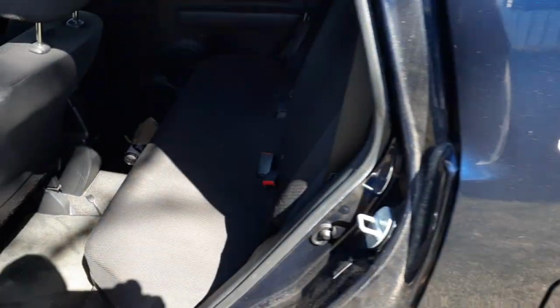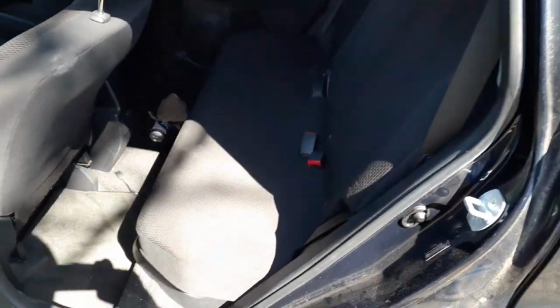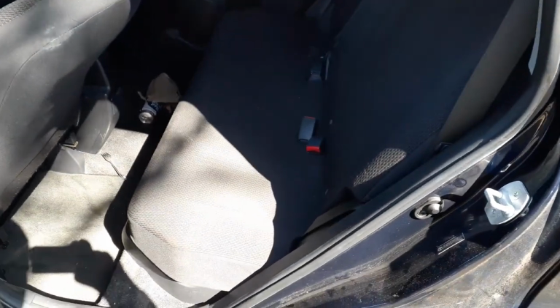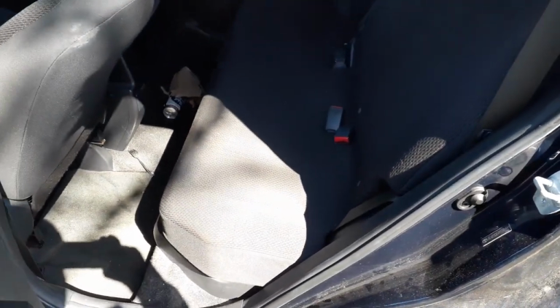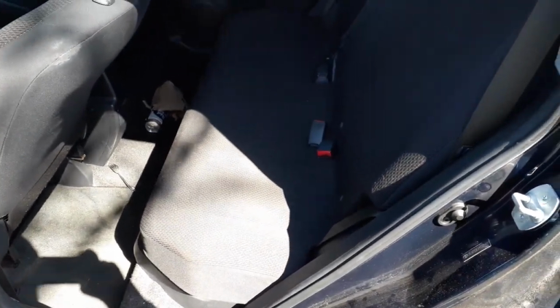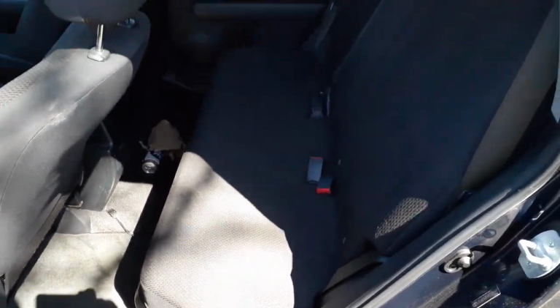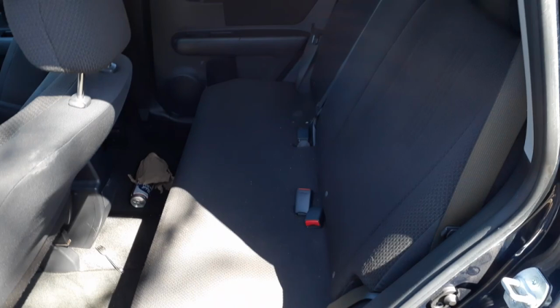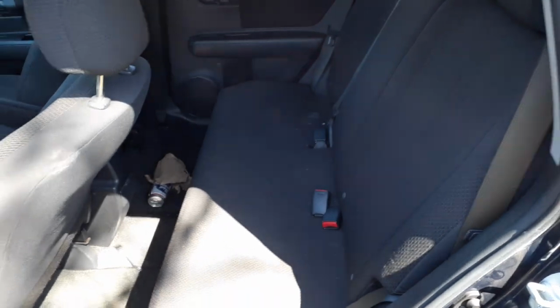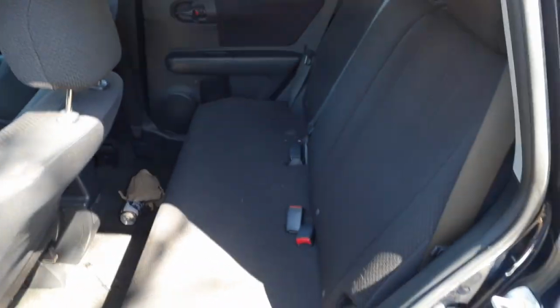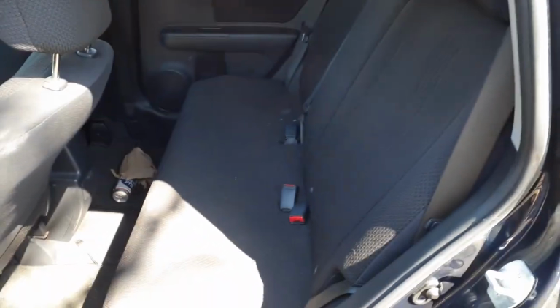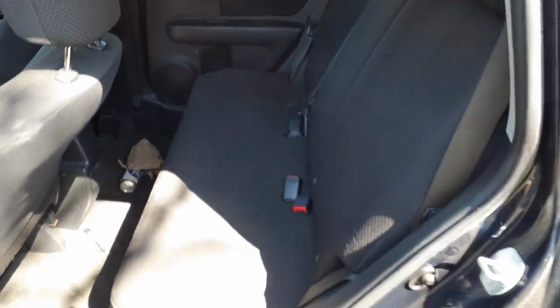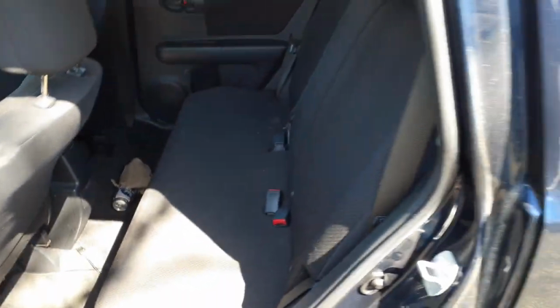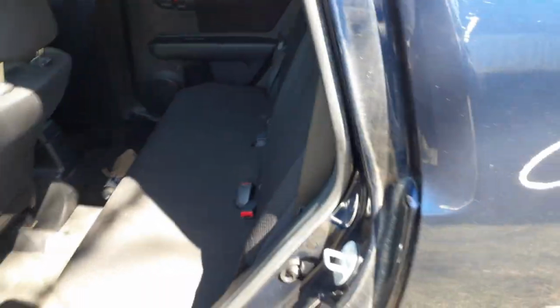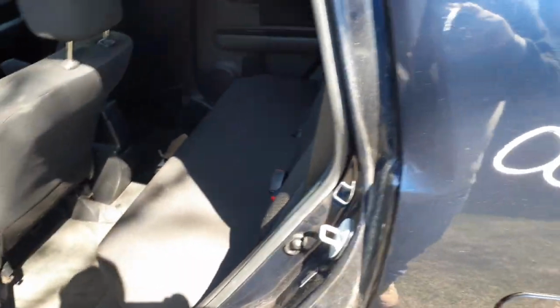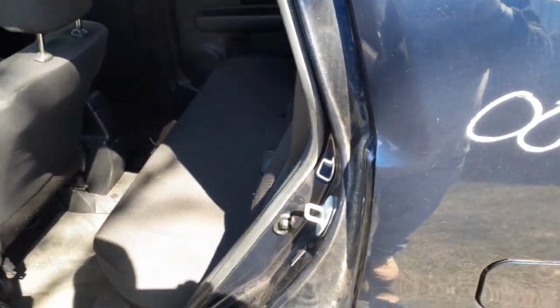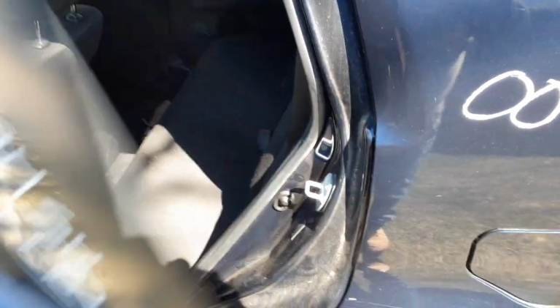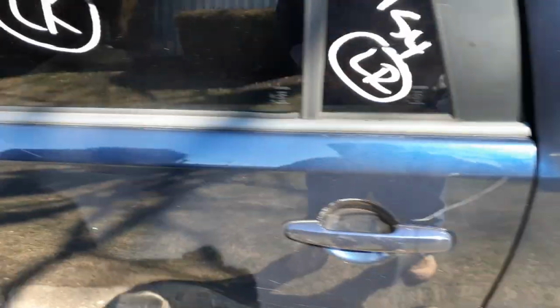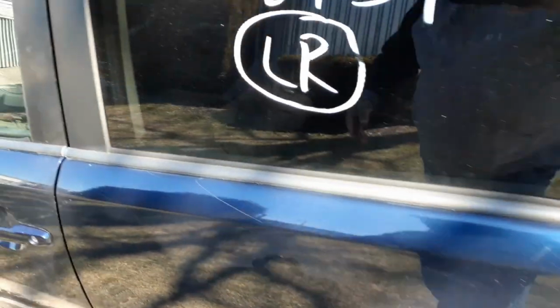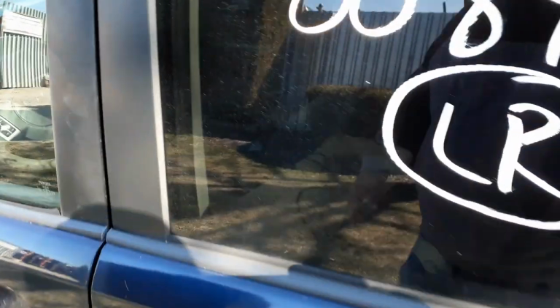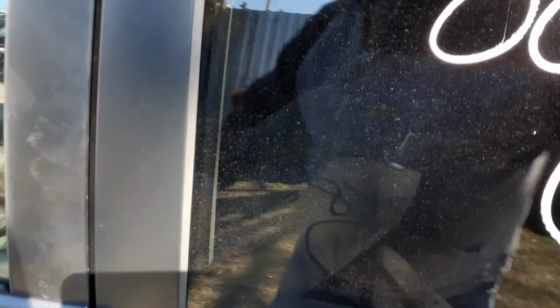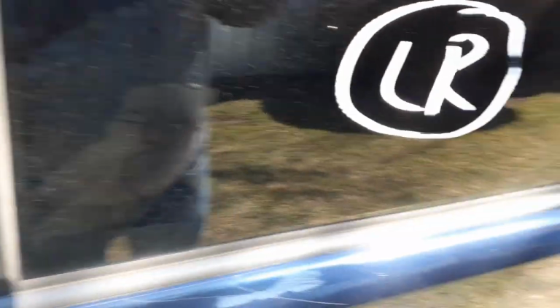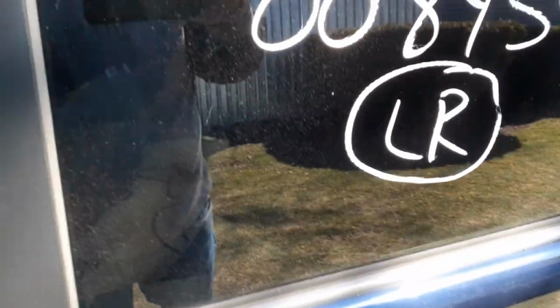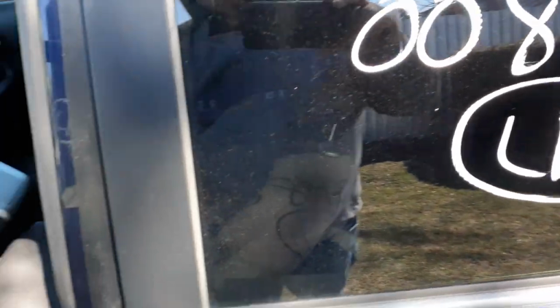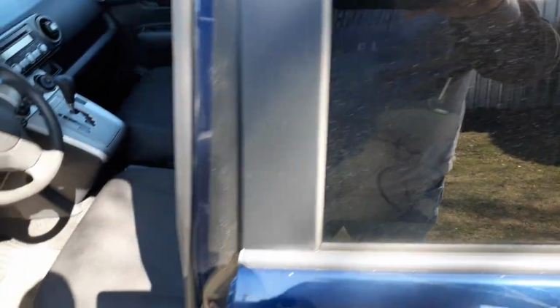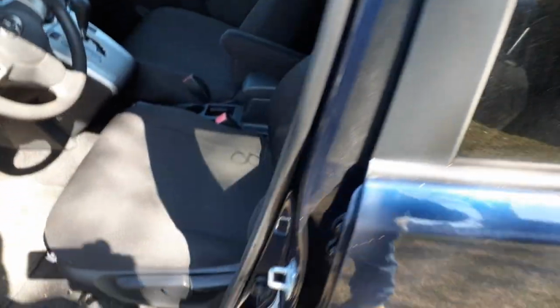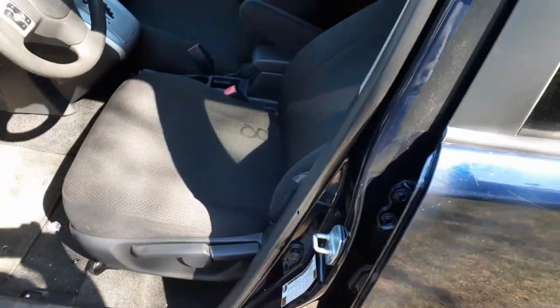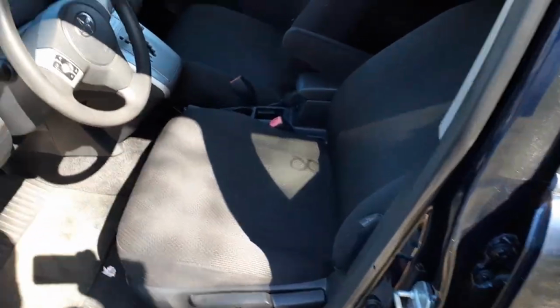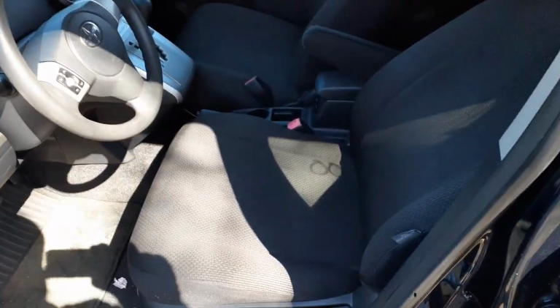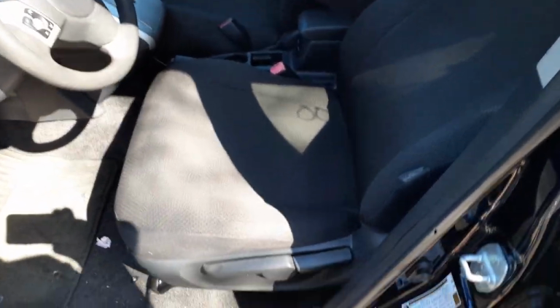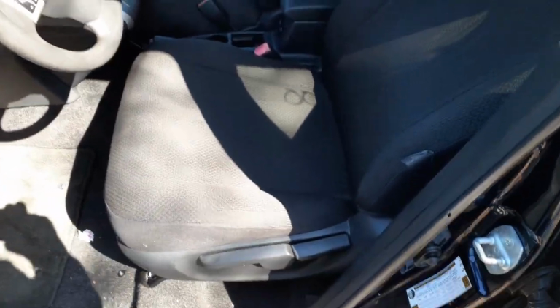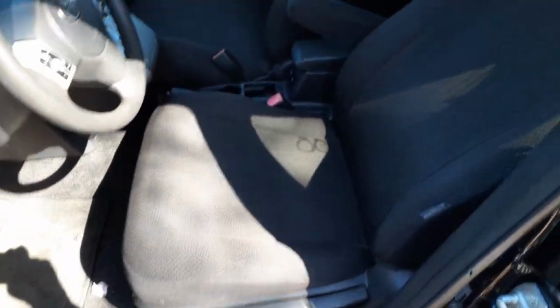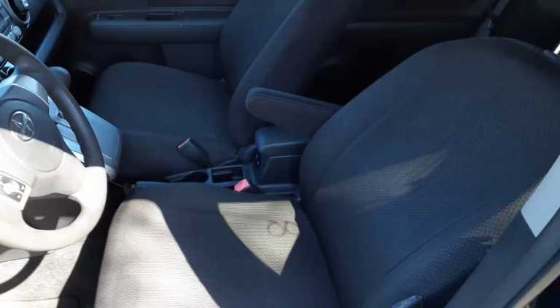The rear seat is black cloth, 60/40 fold. Front seats are black cloth with a plaid design.